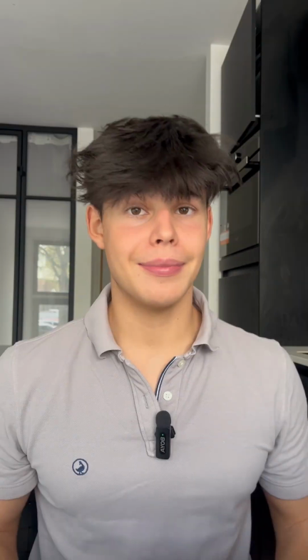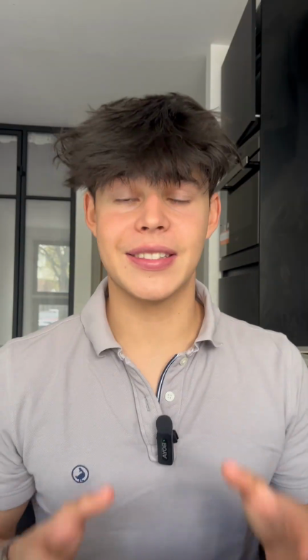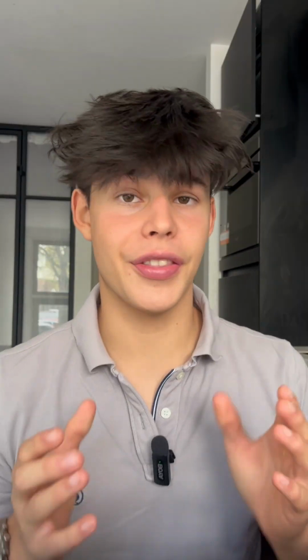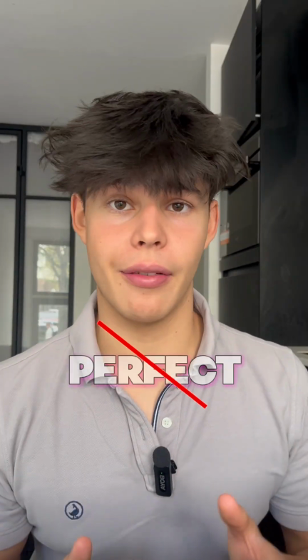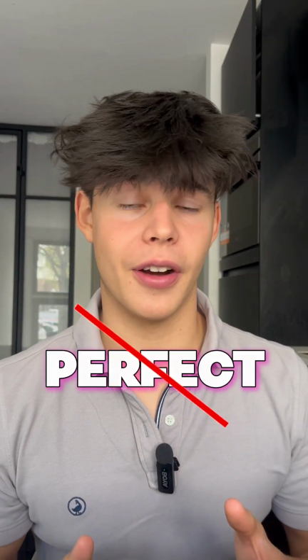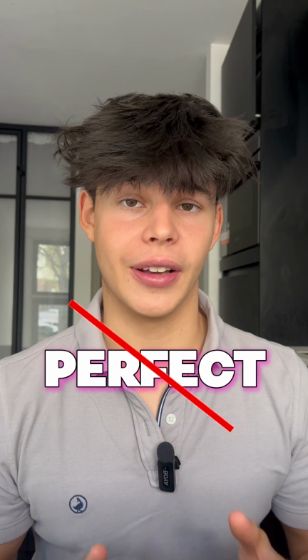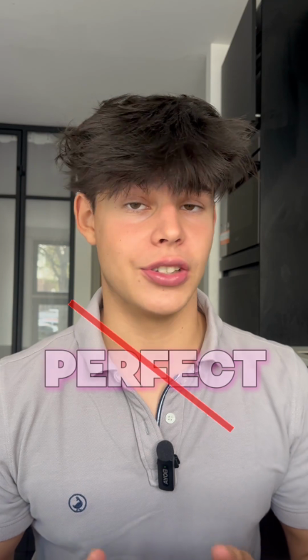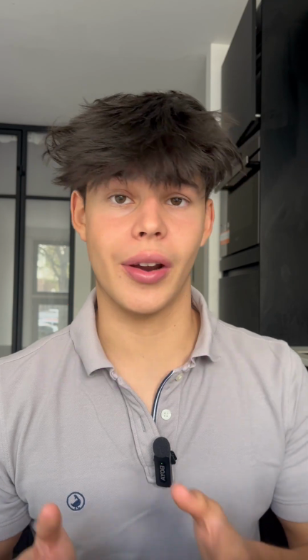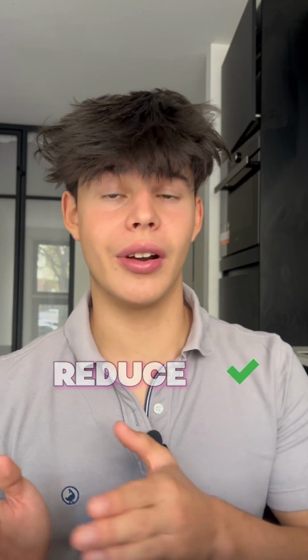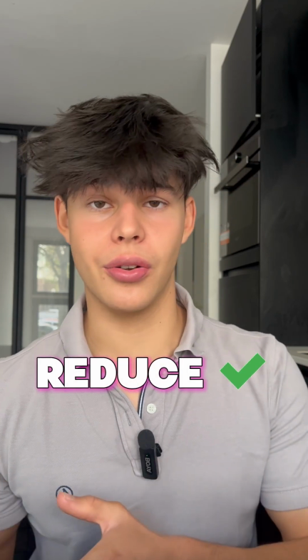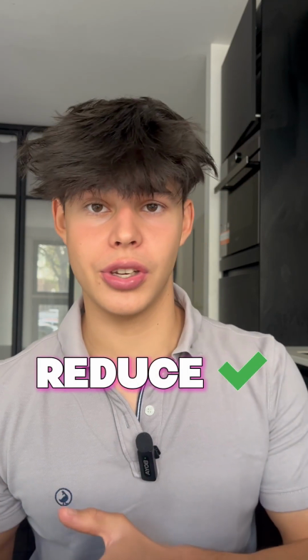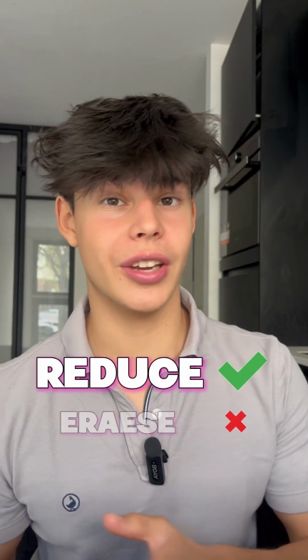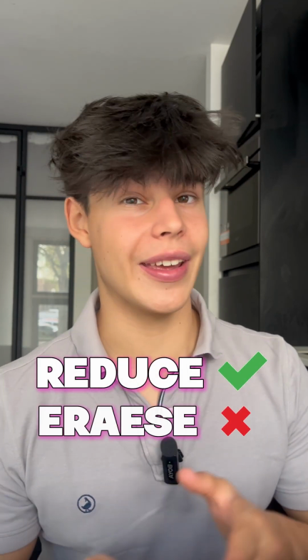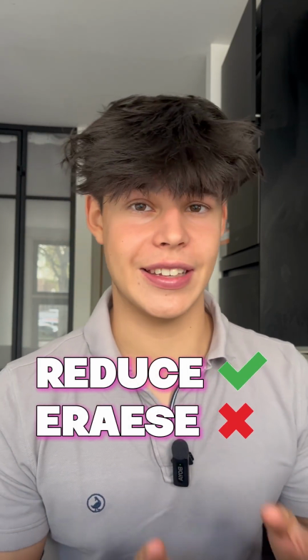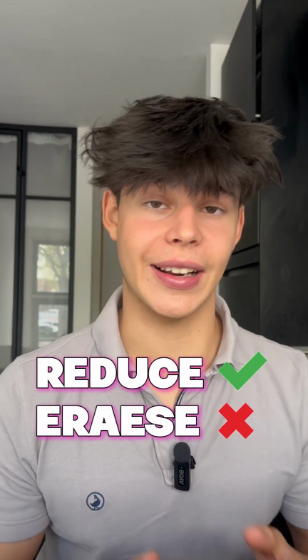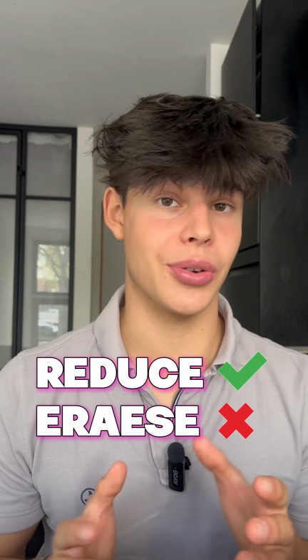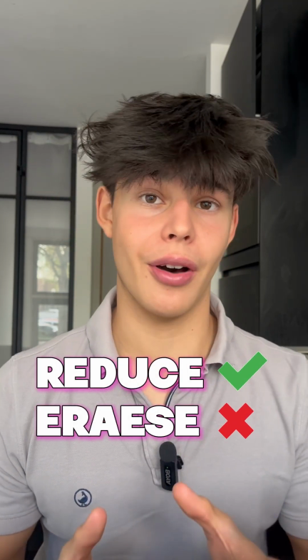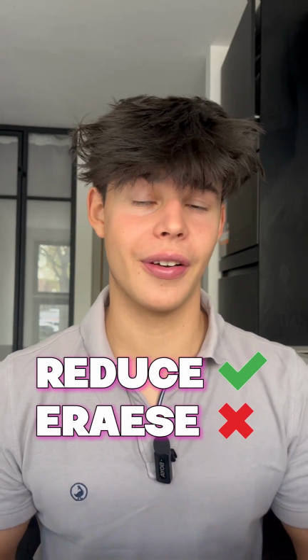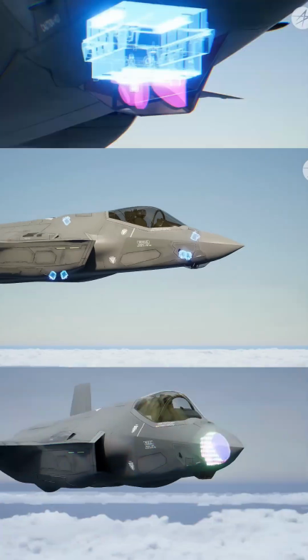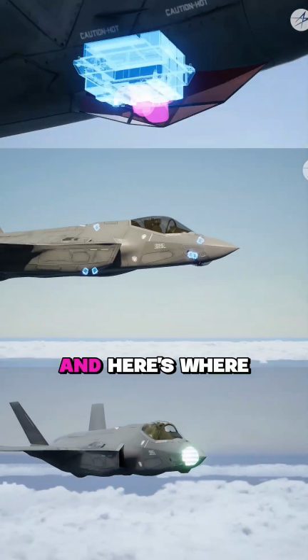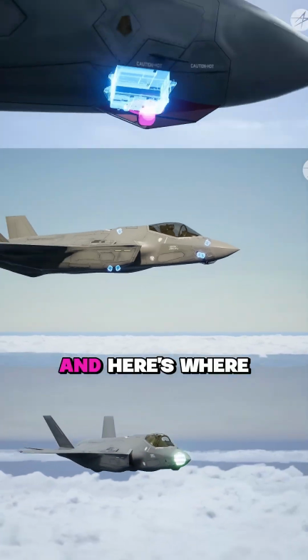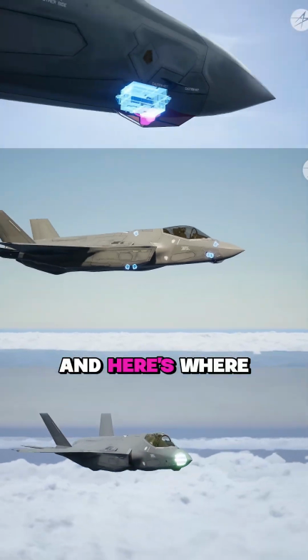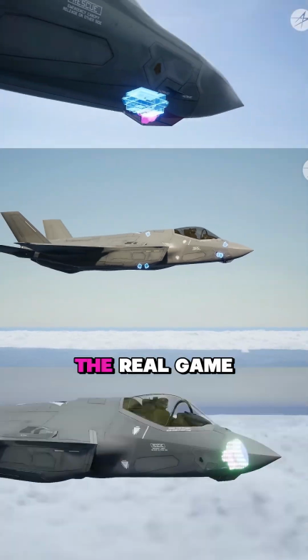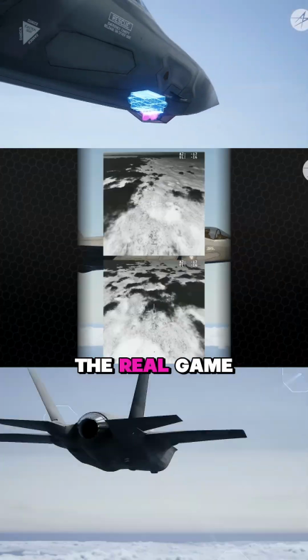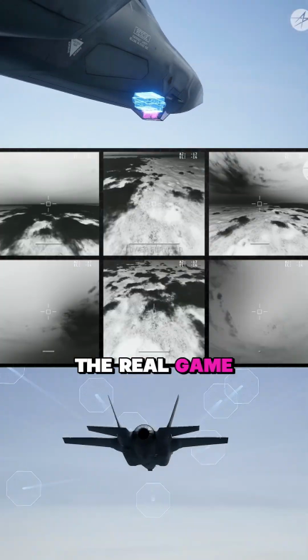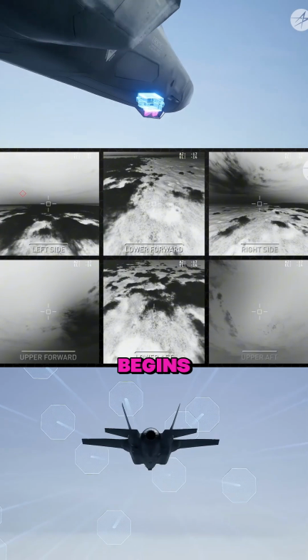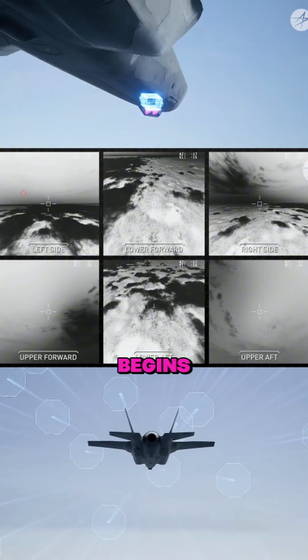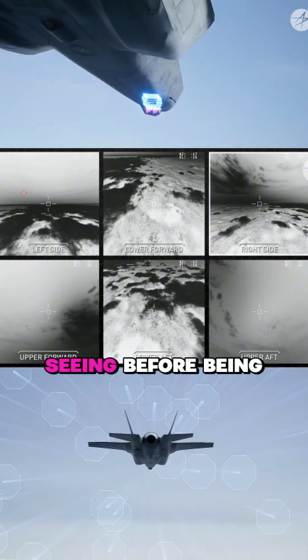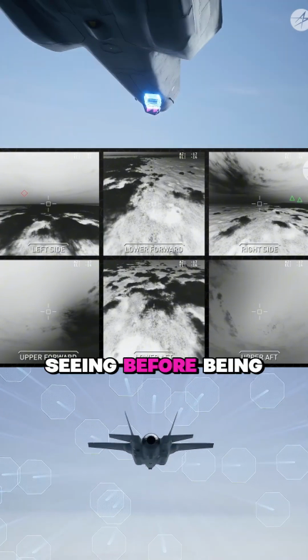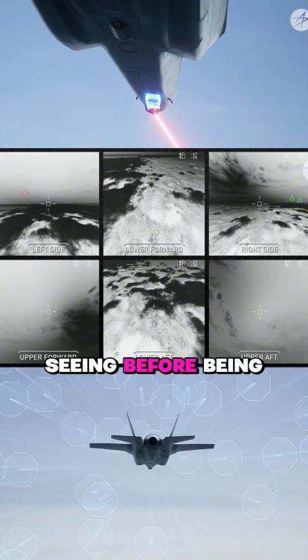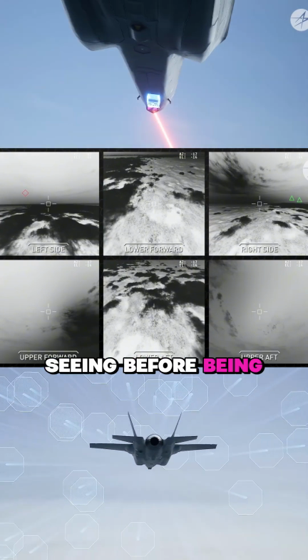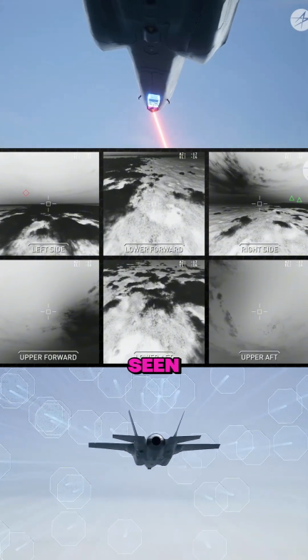But stealth is never perfect. You can only reduce, not erase, the signals you give off. And here's where the real game begins: seeing before being seen.